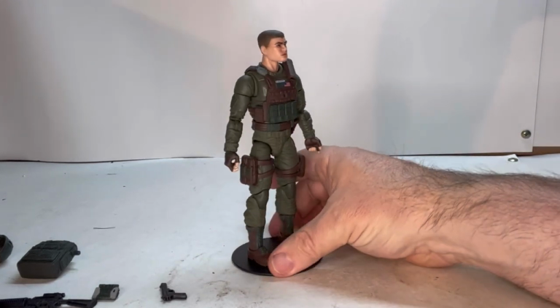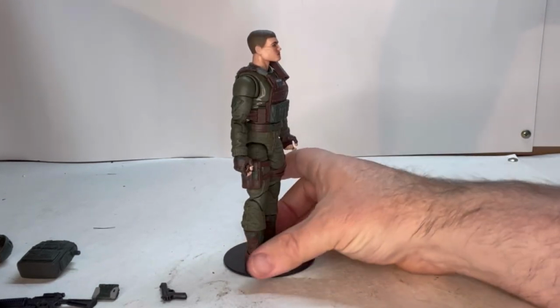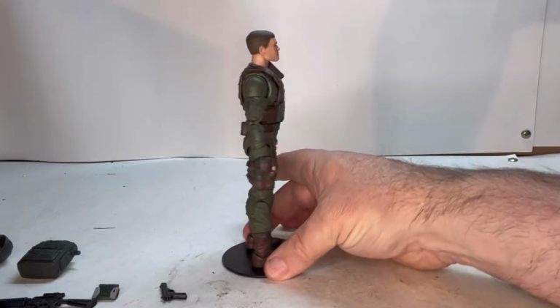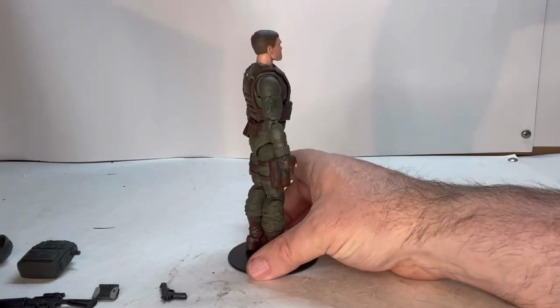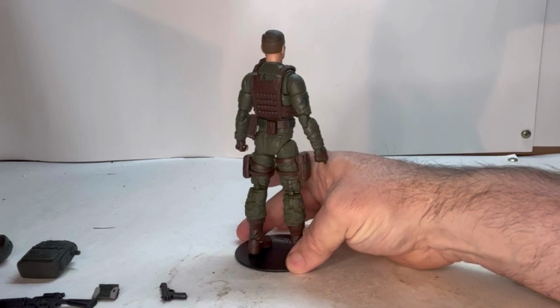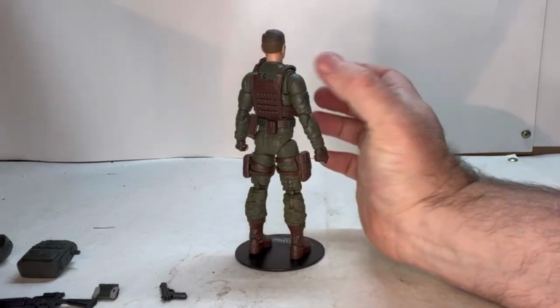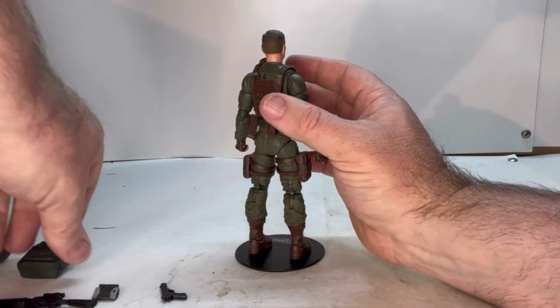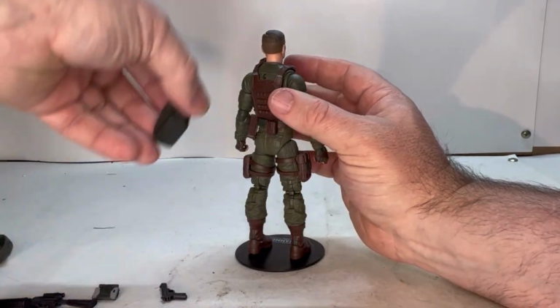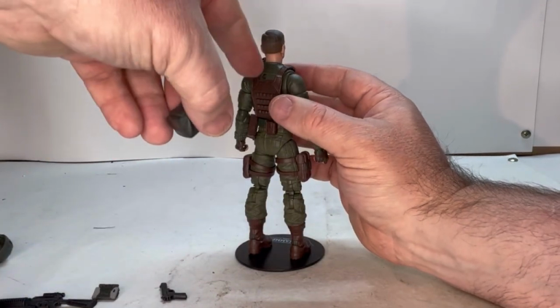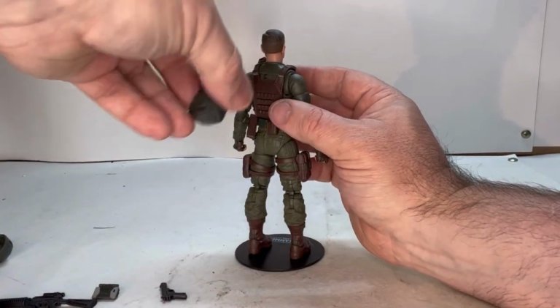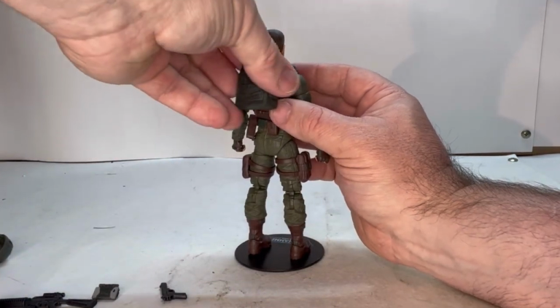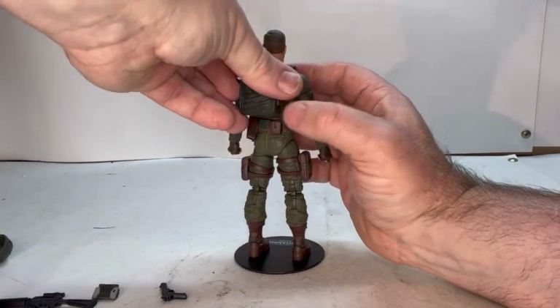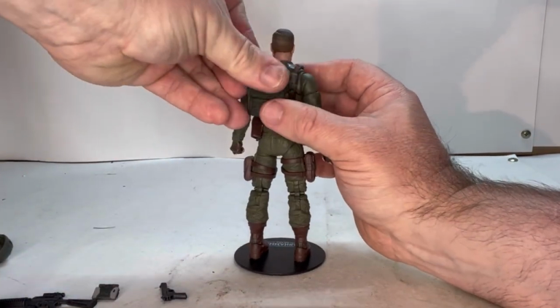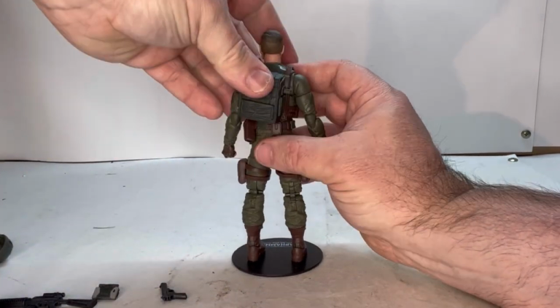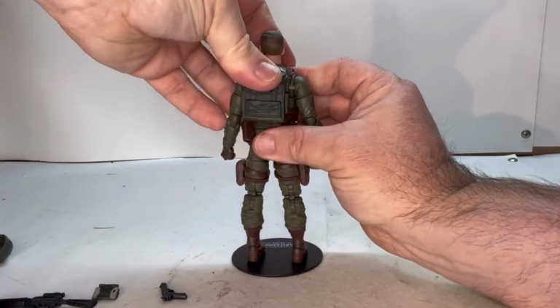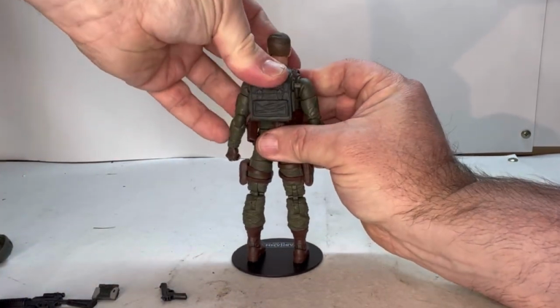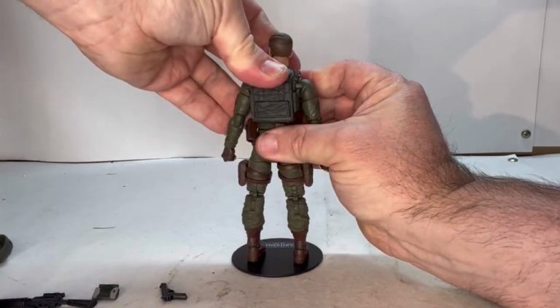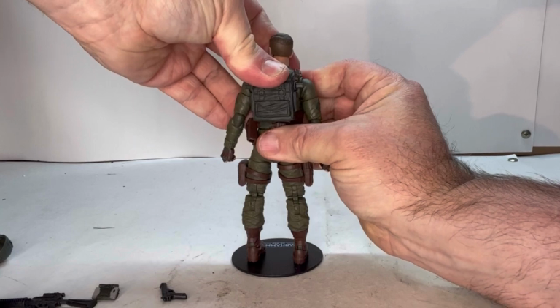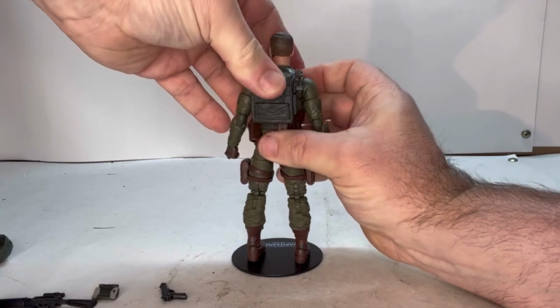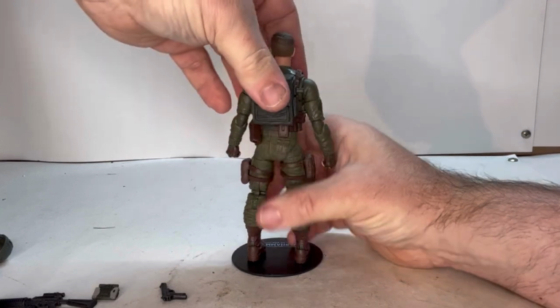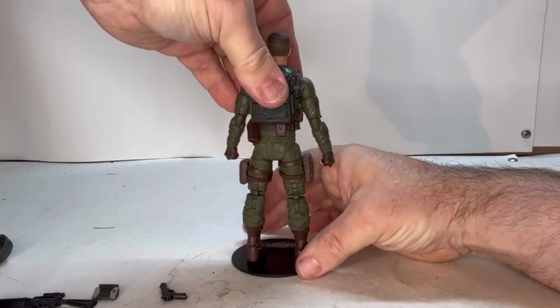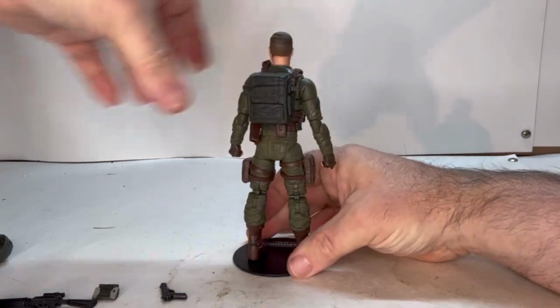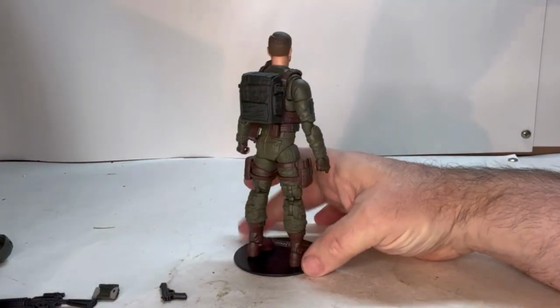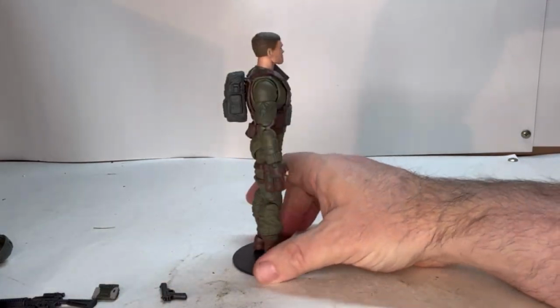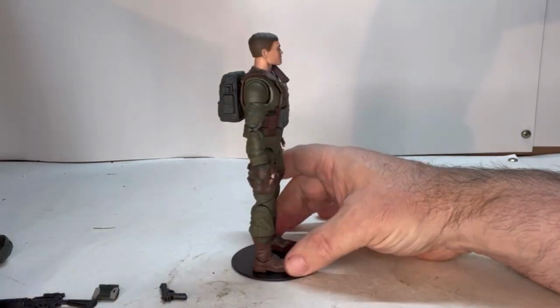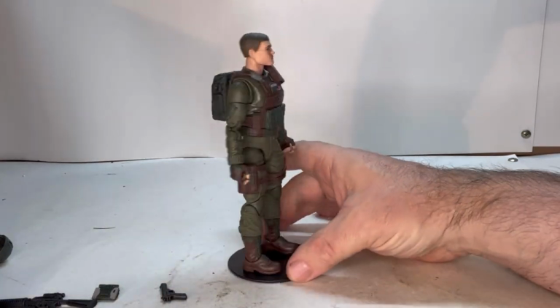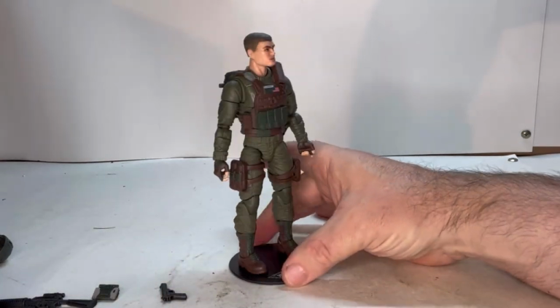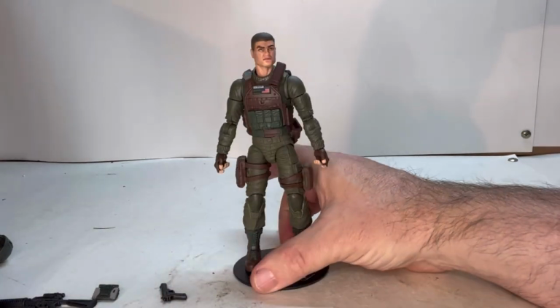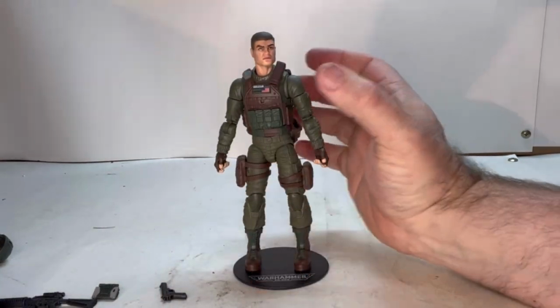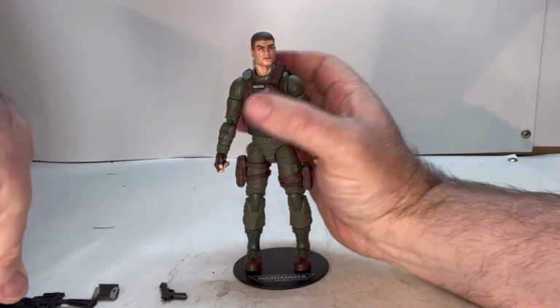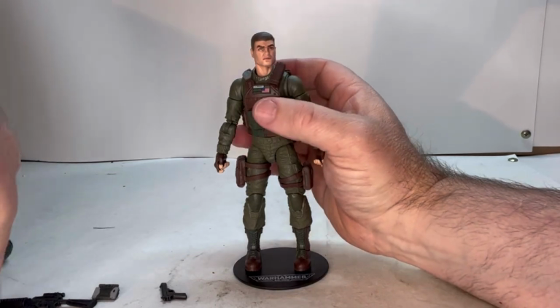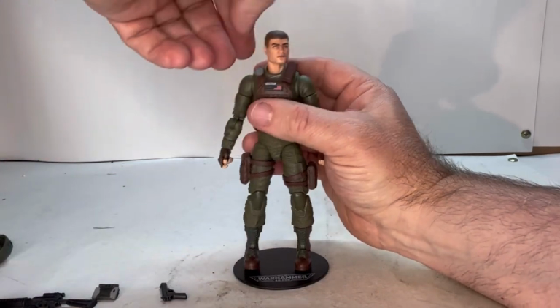Now that we've looked at everything, let's see how well they all hook up. Let's do the backpack first — spin him around, there's a hole right here and the pack just goes right in there, no issues with that.